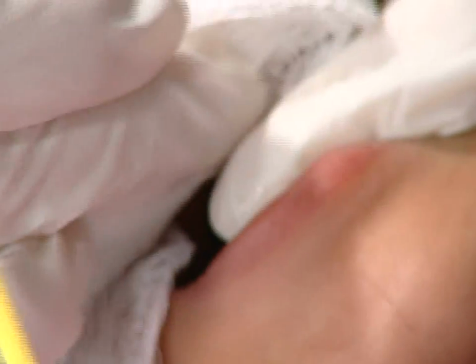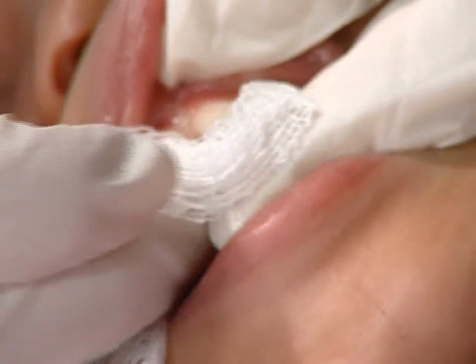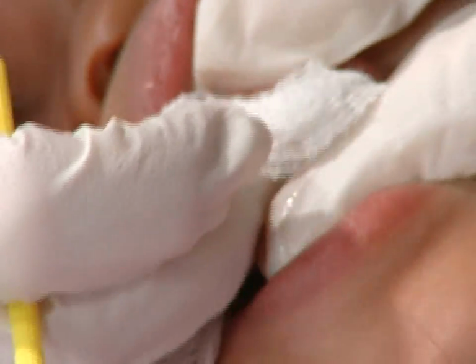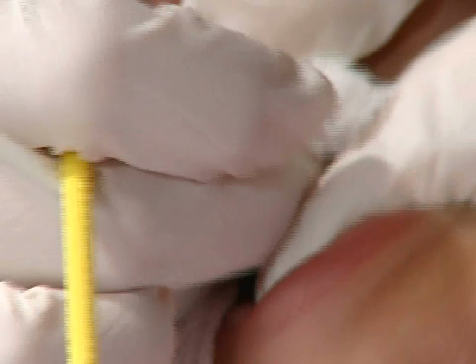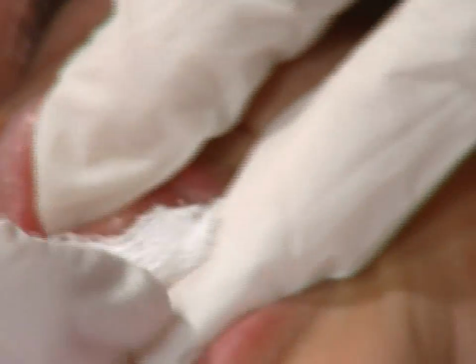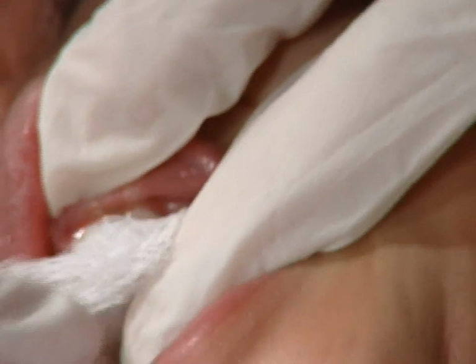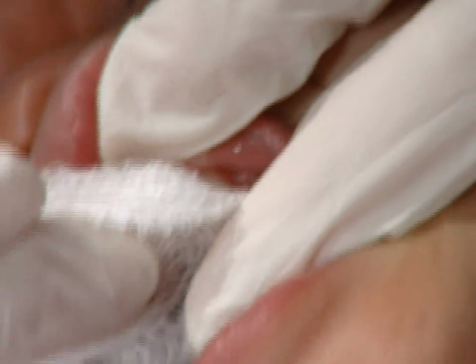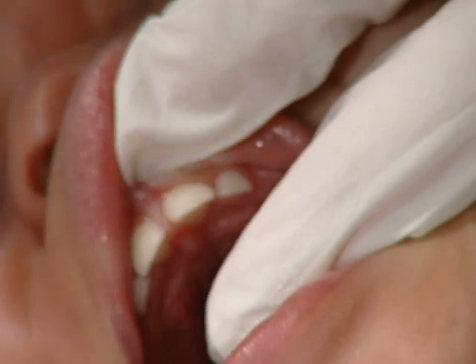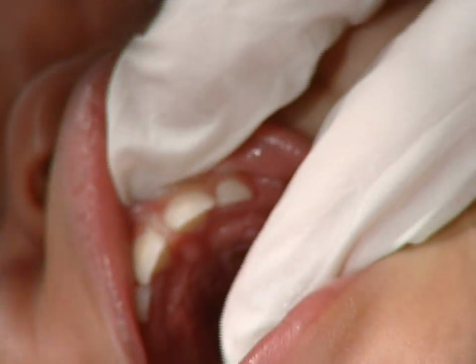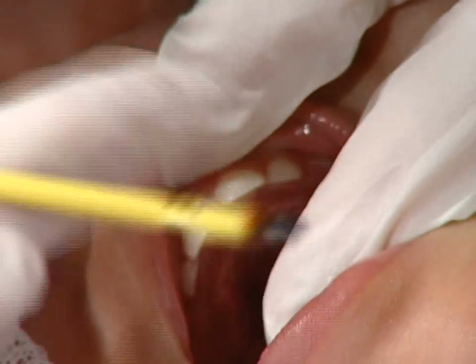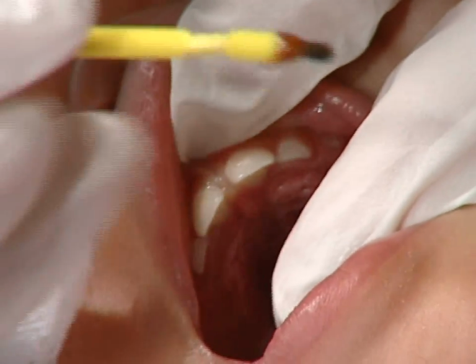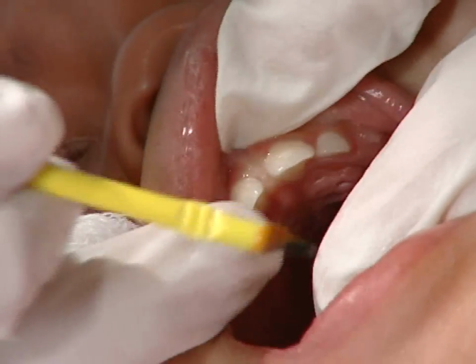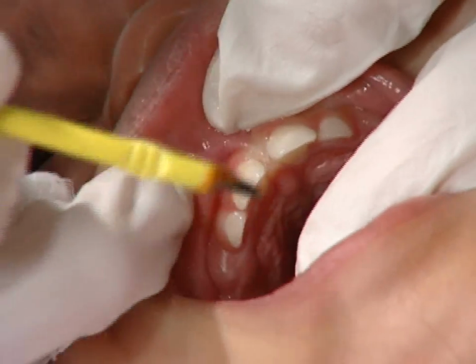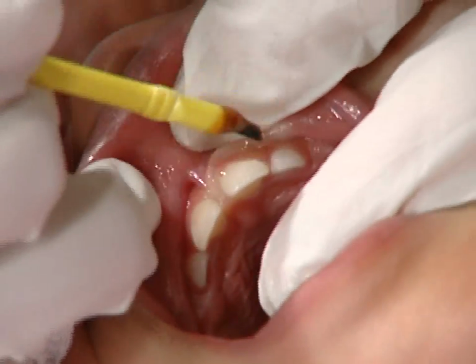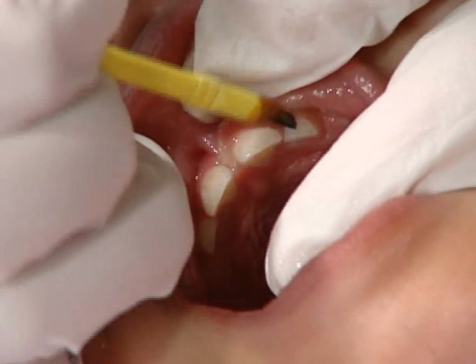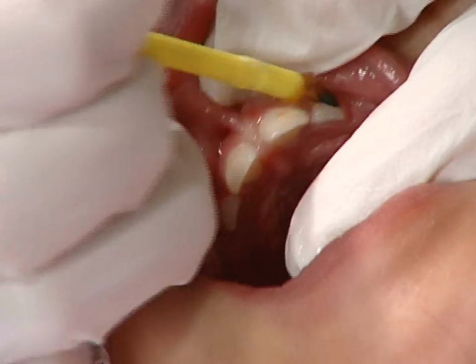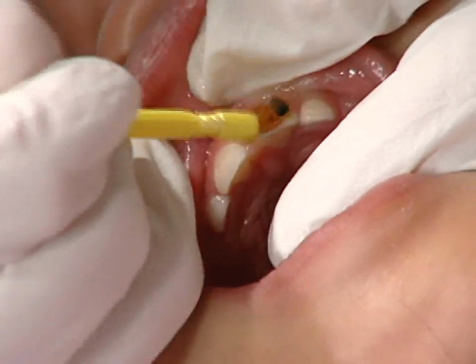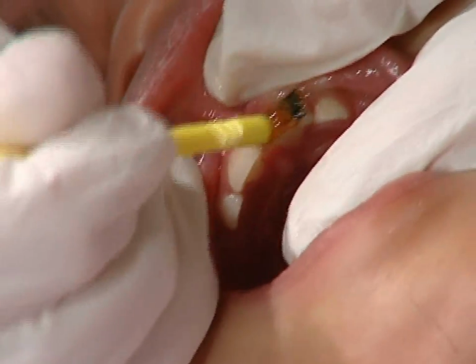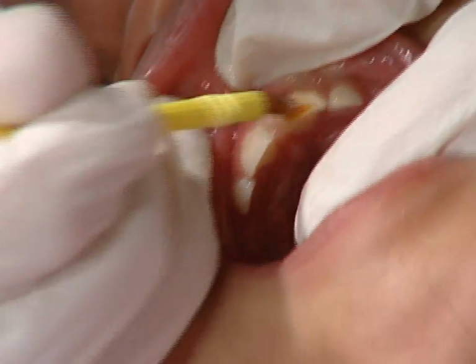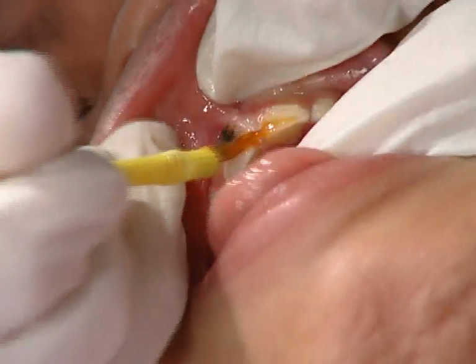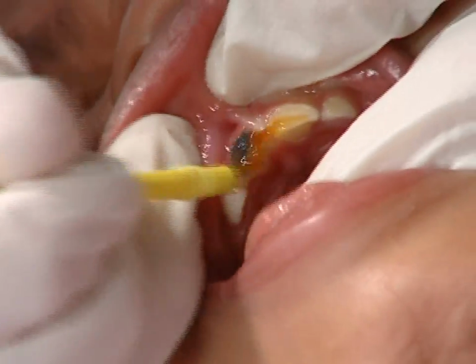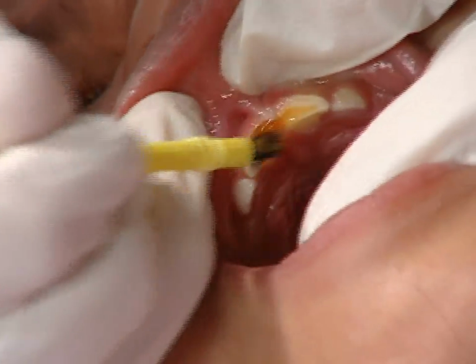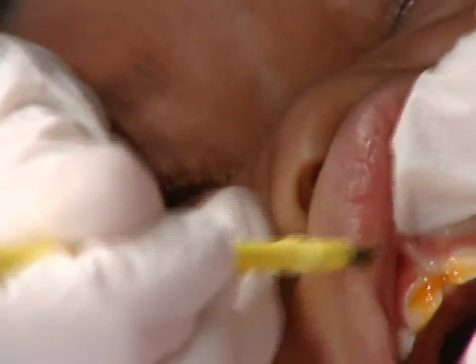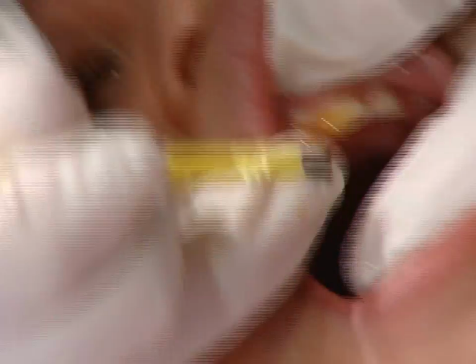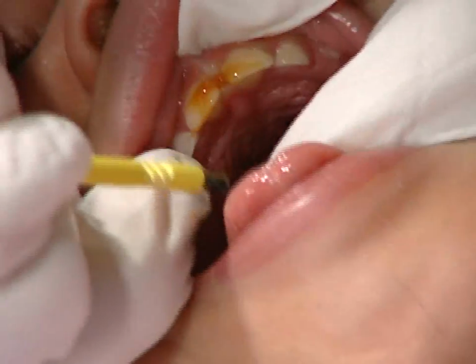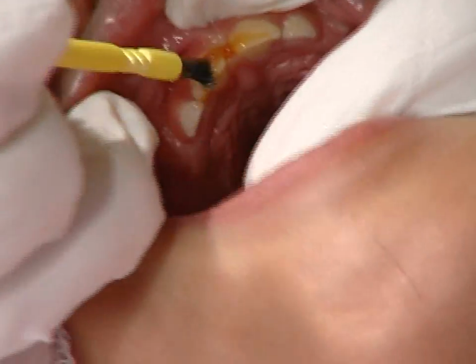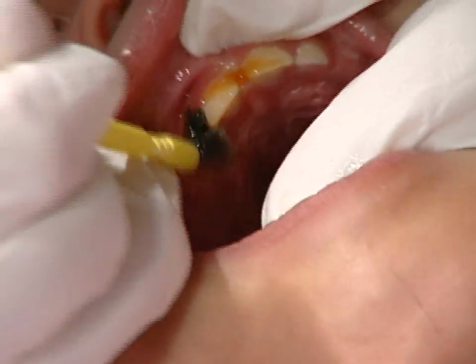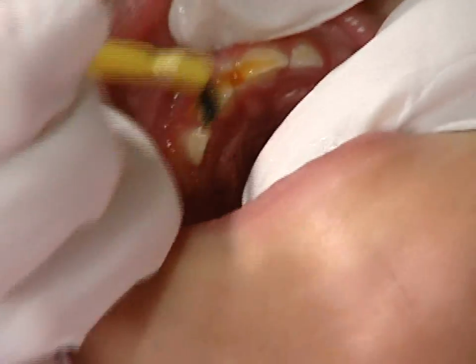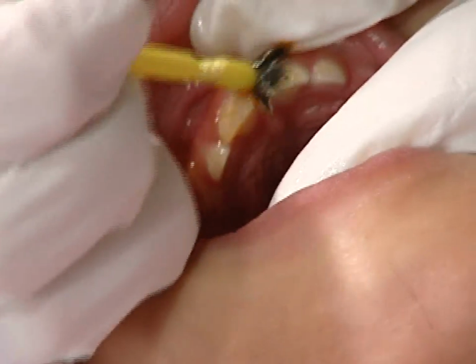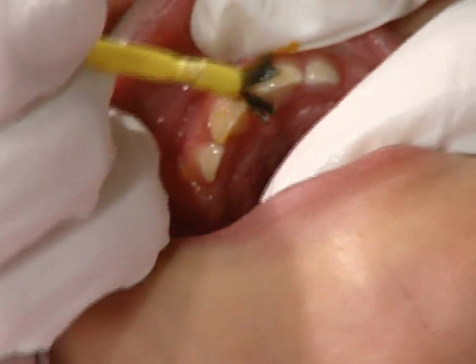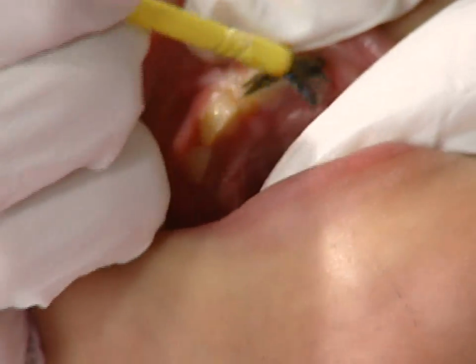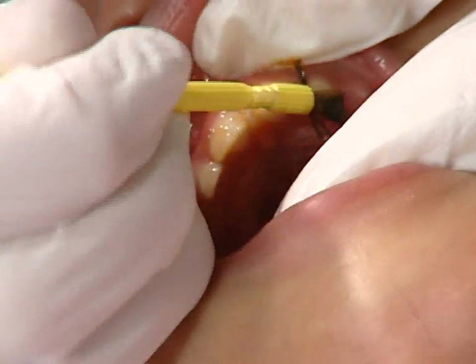Julia has no back teeth yet, so we will only need to apply the varnish to her front teeth. Dry the upper front teeth with gauze and paint on the varnish, covering all the teeth. Try to keep the tongue out of the way with your fingers.